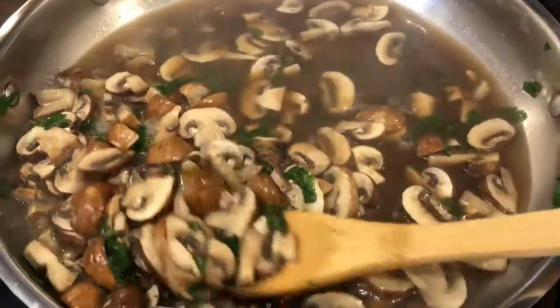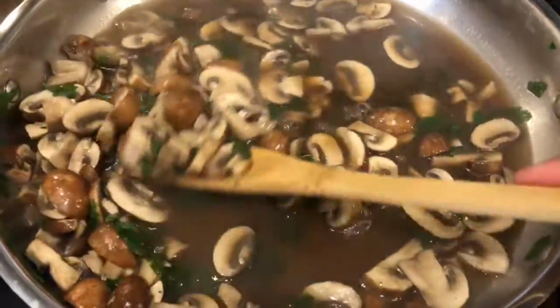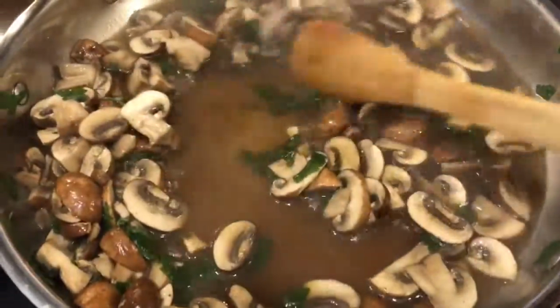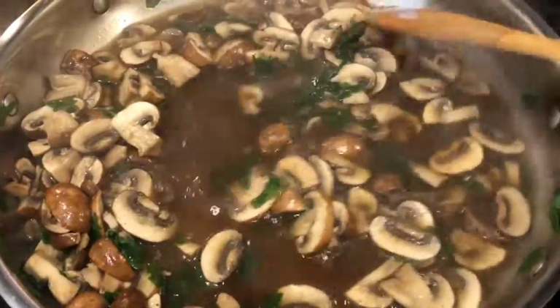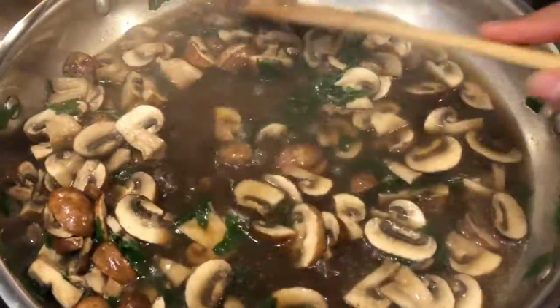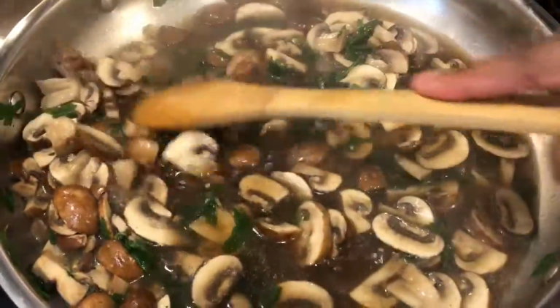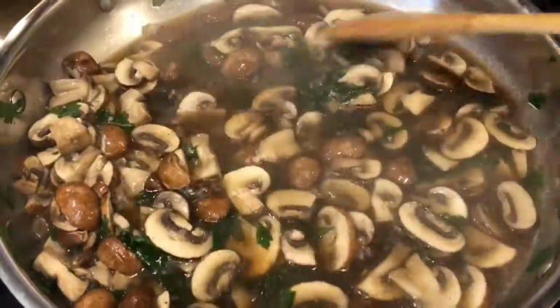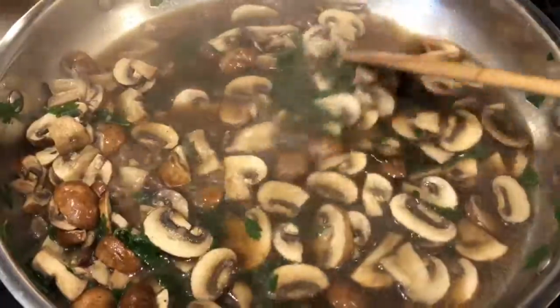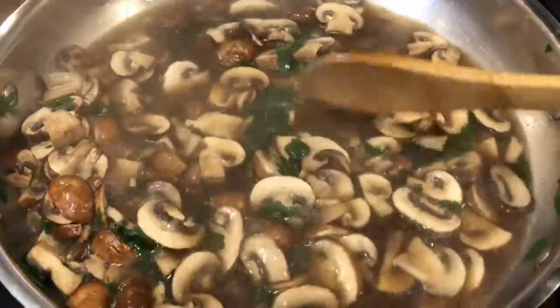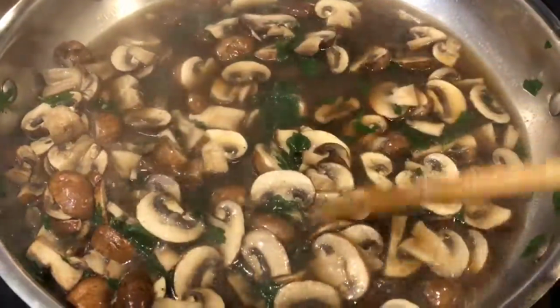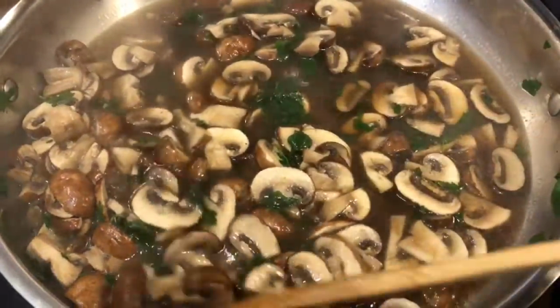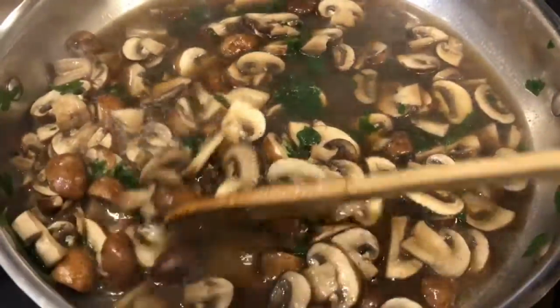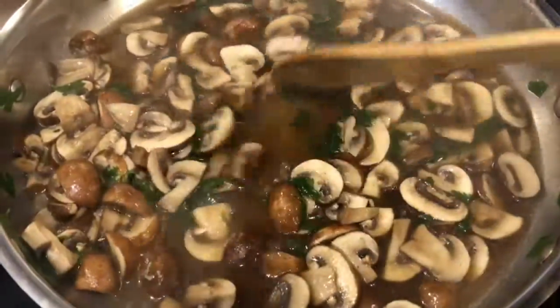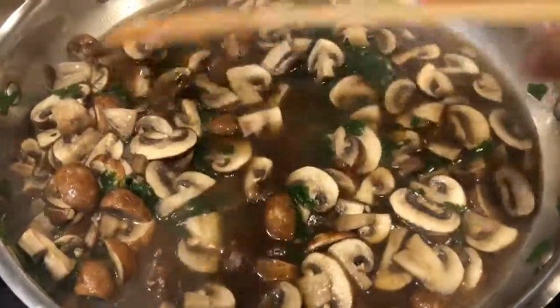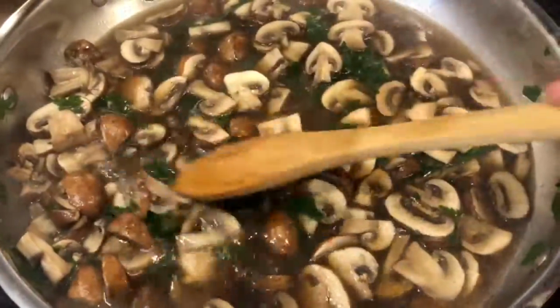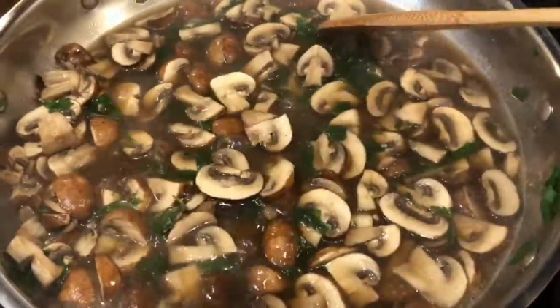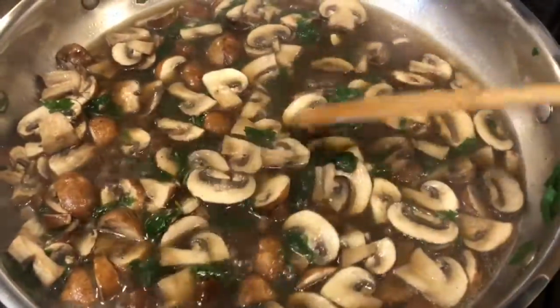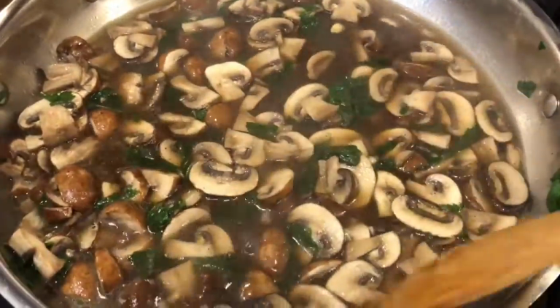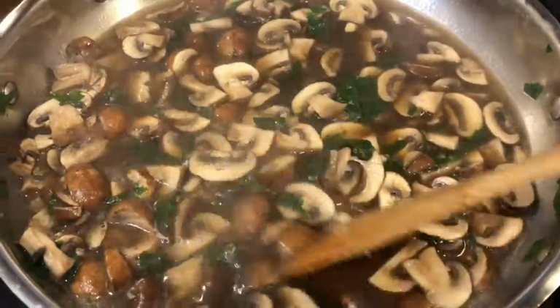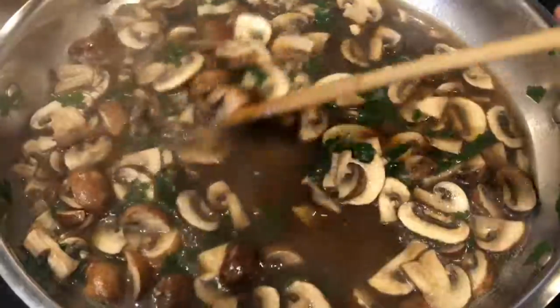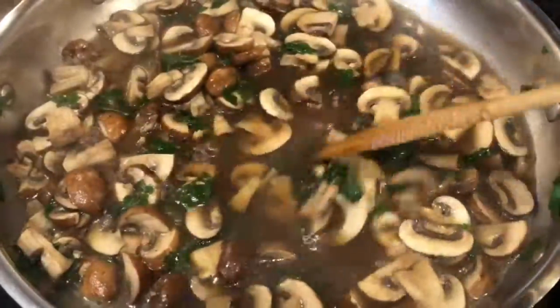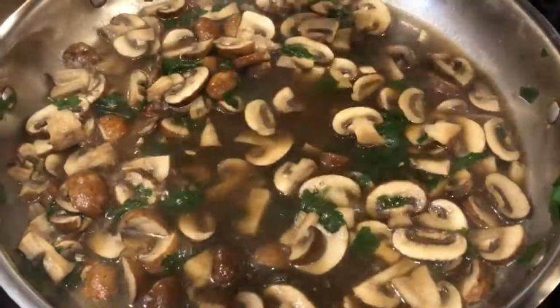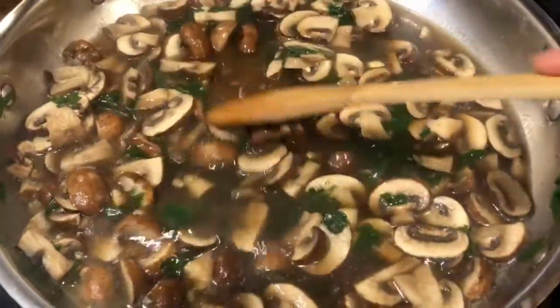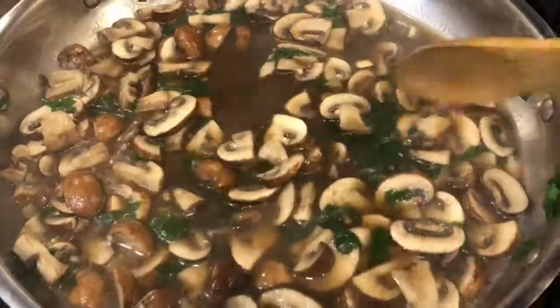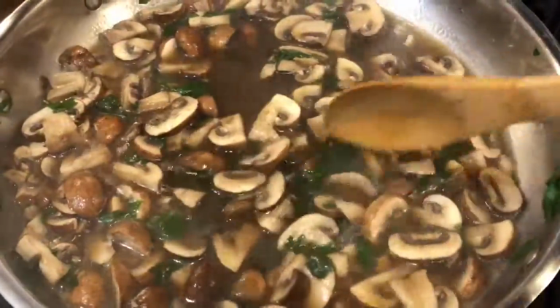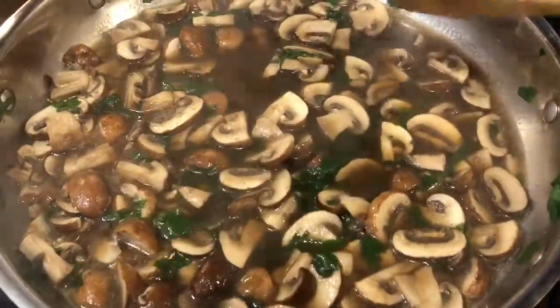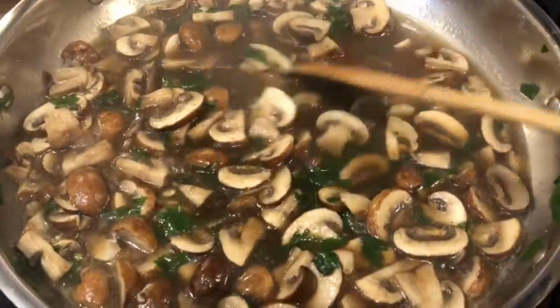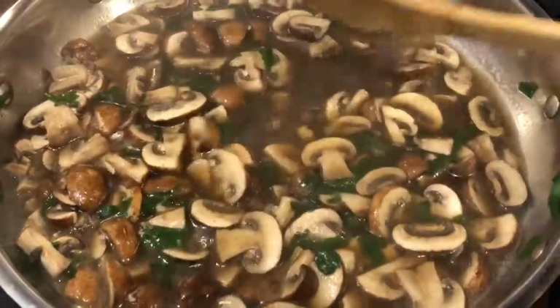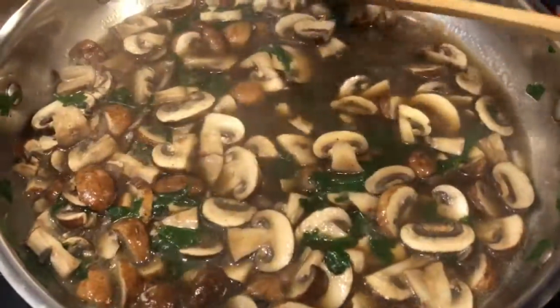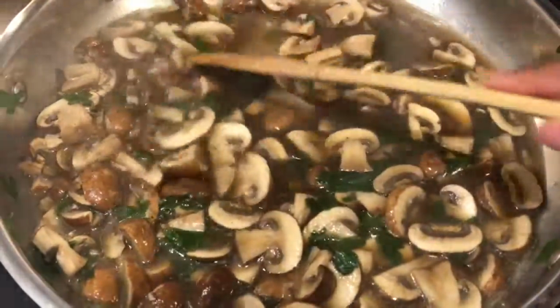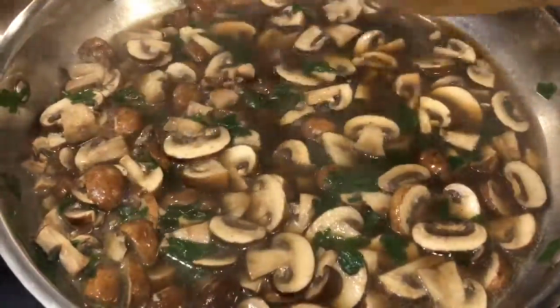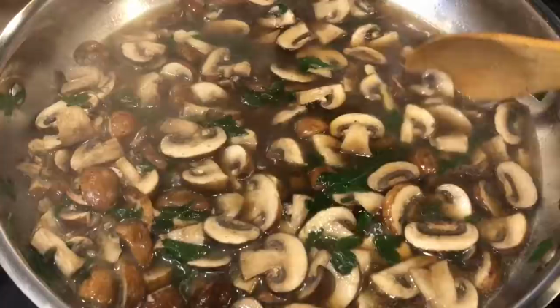I brought the chicken broth to a boil, rinsed and sliced the mushrooms, then added the mushrooms to the boiling broth along with the parsley and a dash of salt, pepper, and garlic.